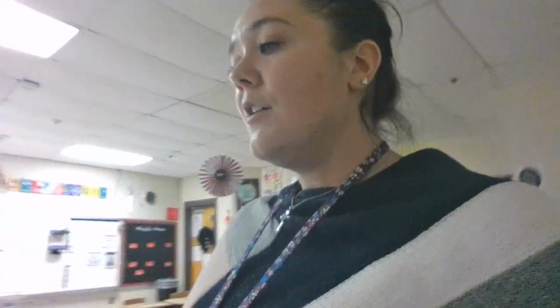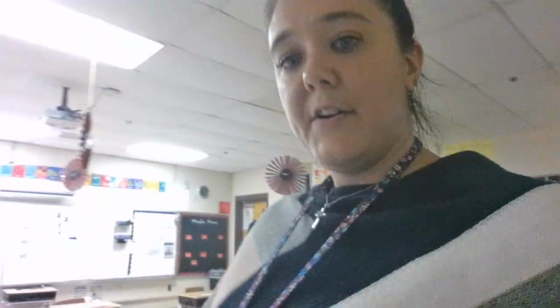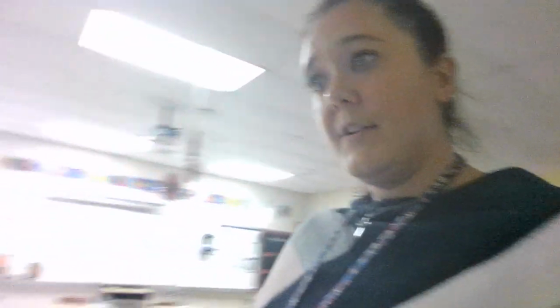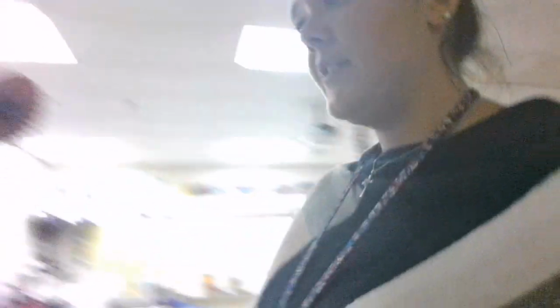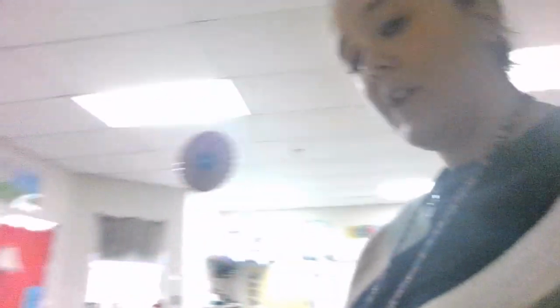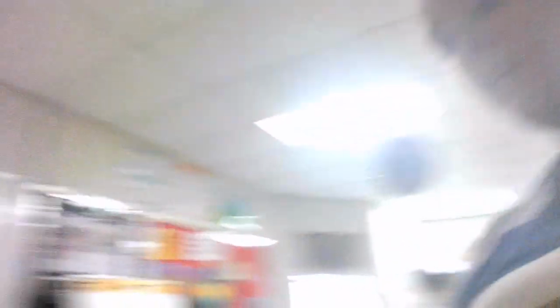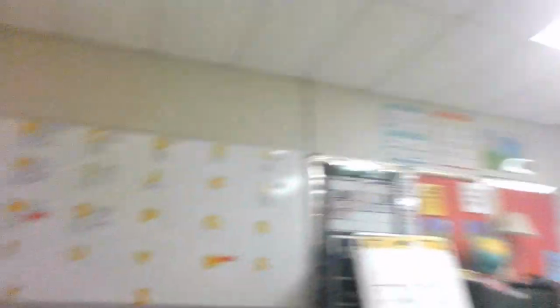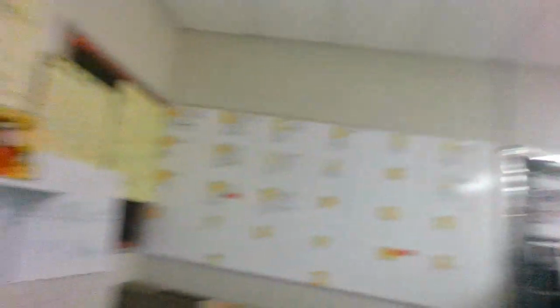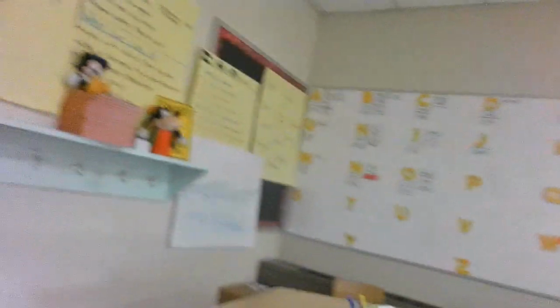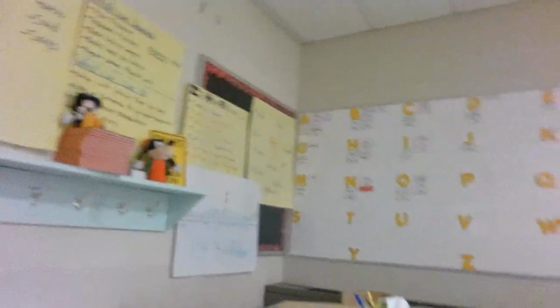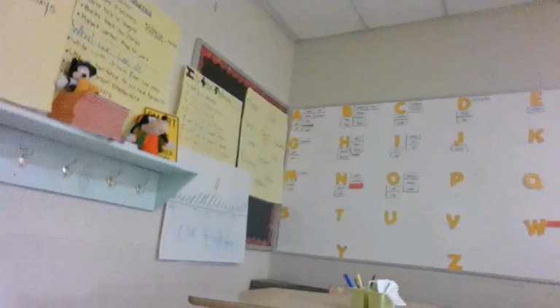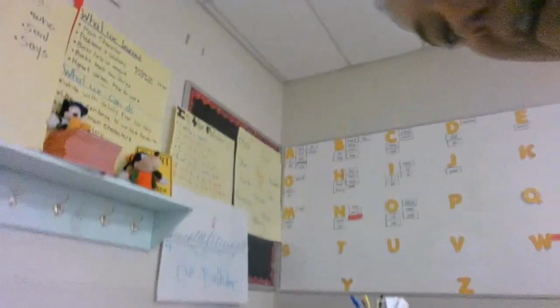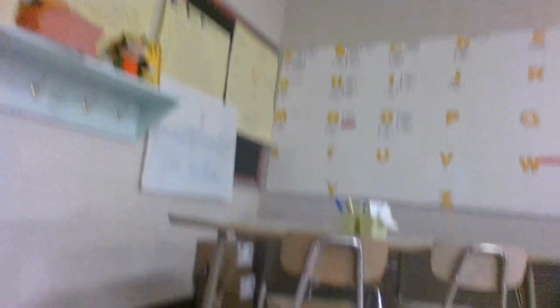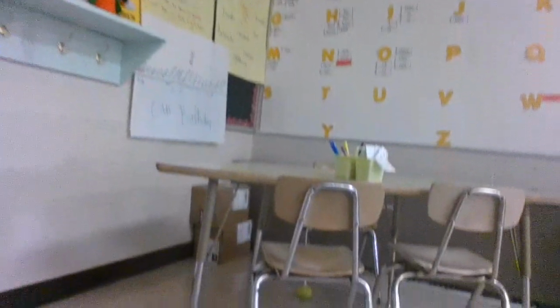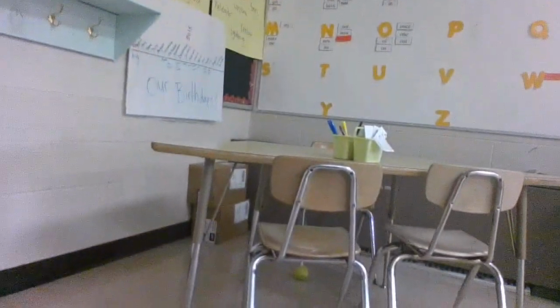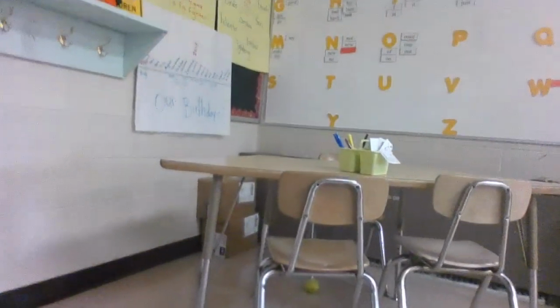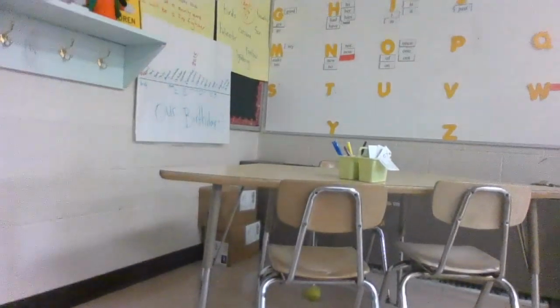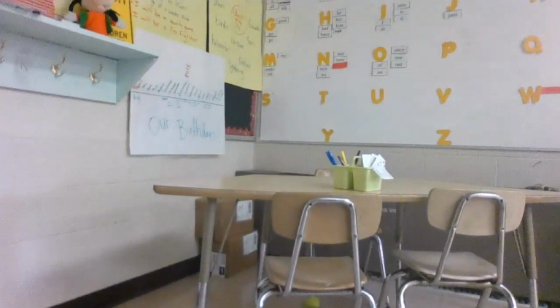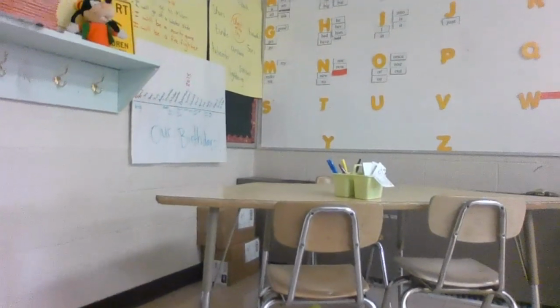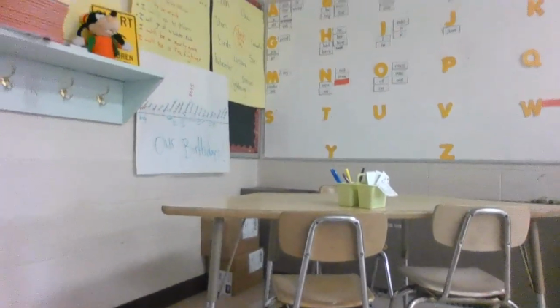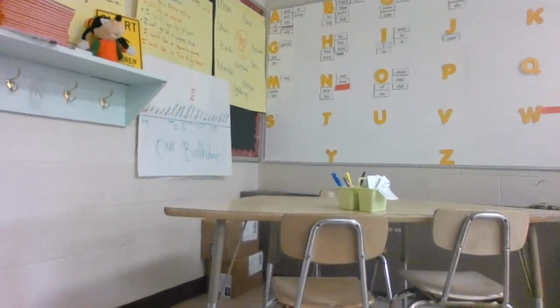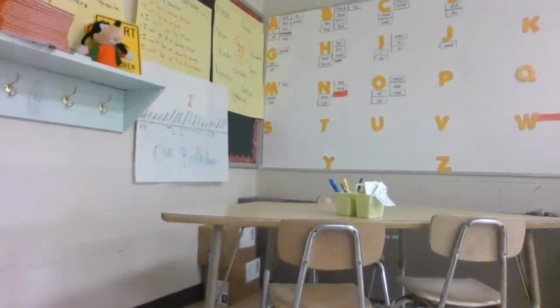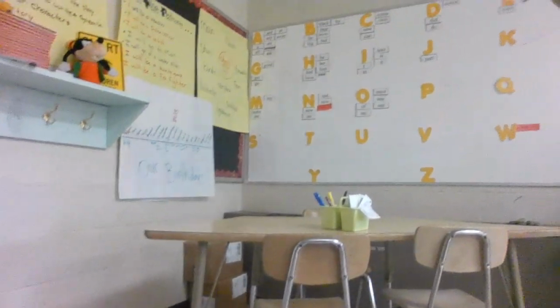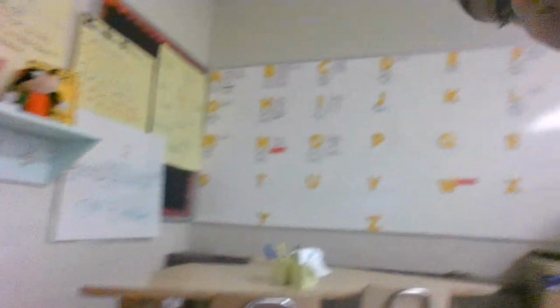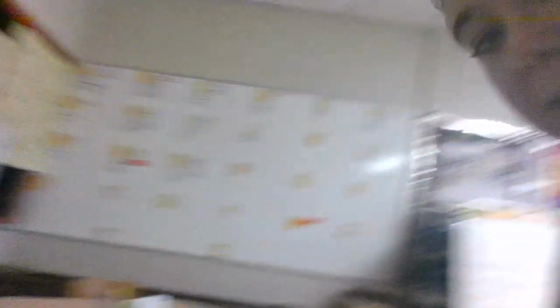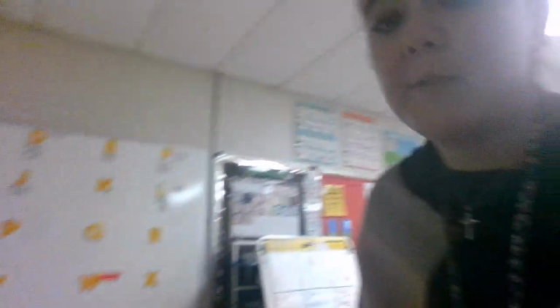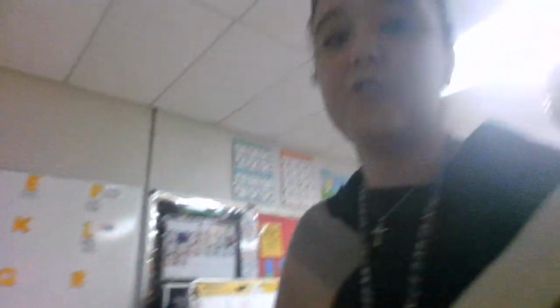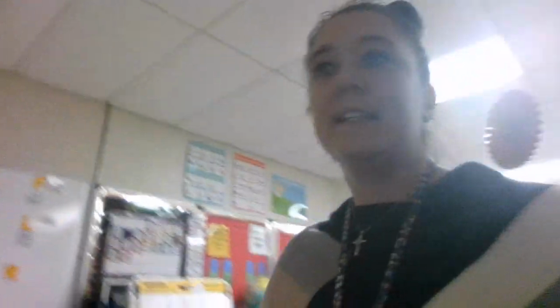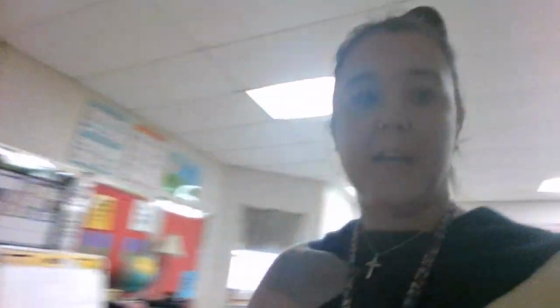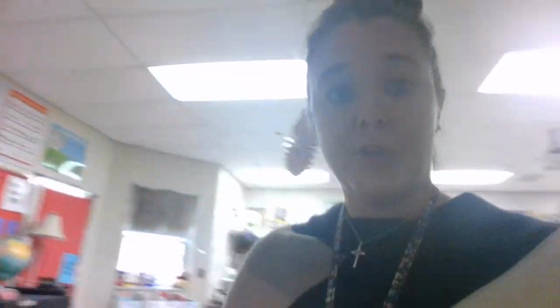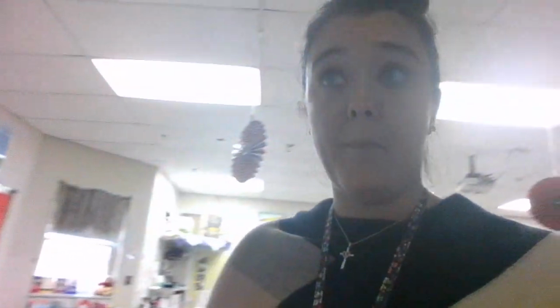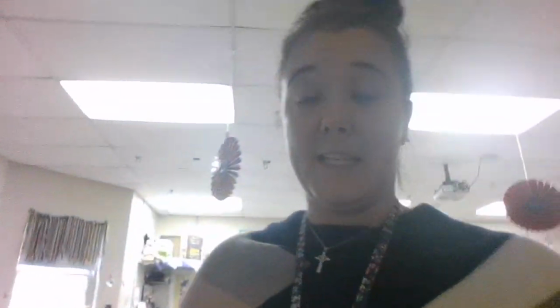Over here we have our small groups table. We have Miss D who comes in and works with small groups — a couple of children at a time — and it's the same children at the same time so they're not mixing.